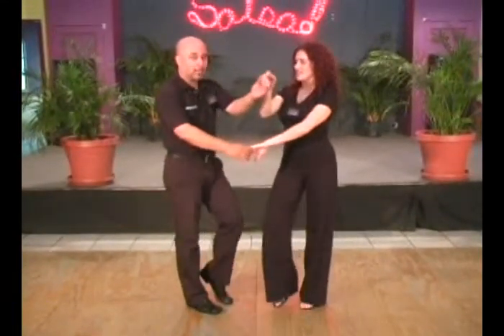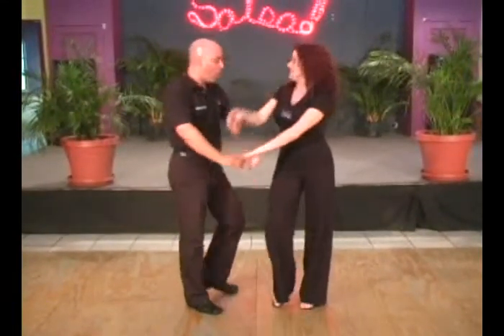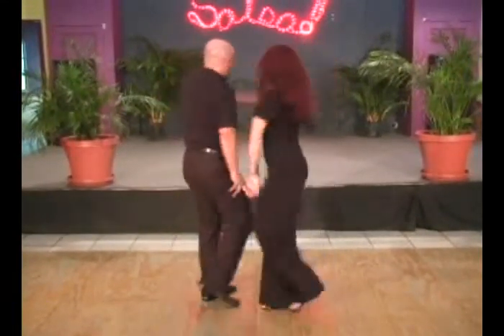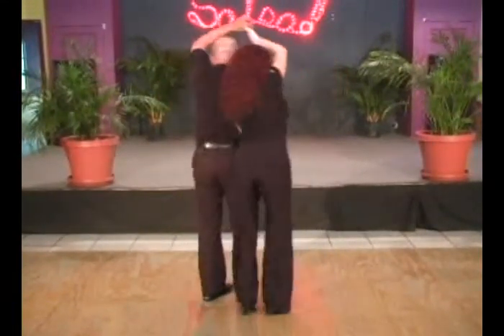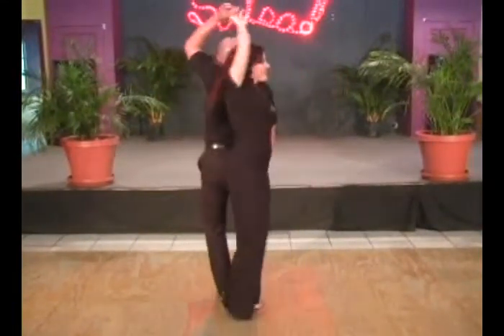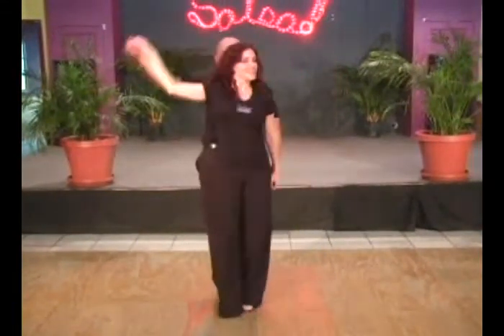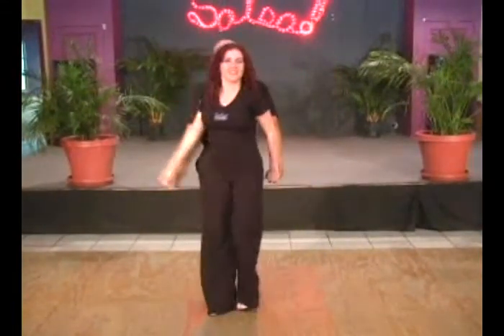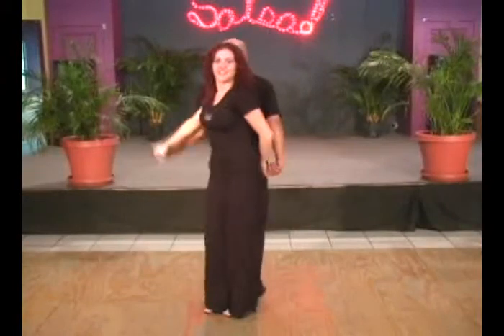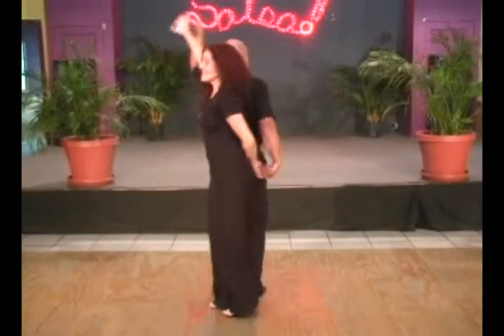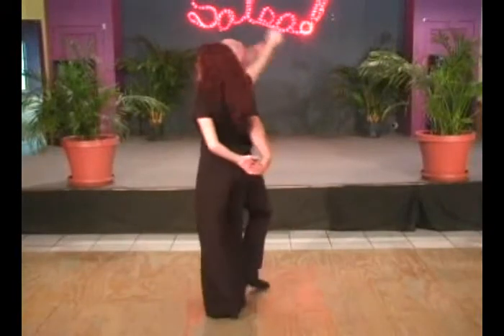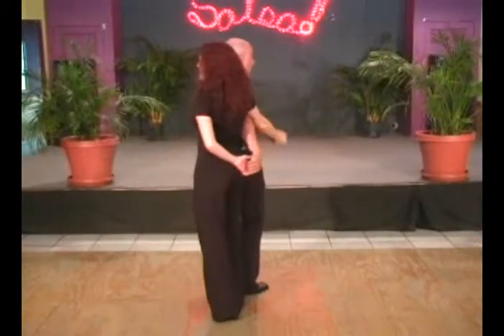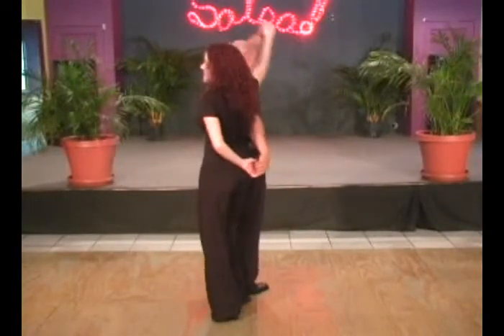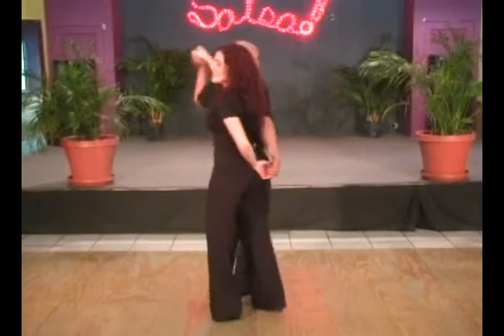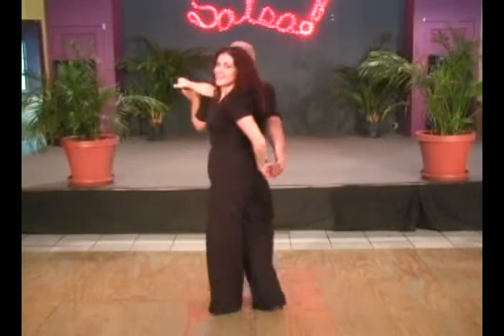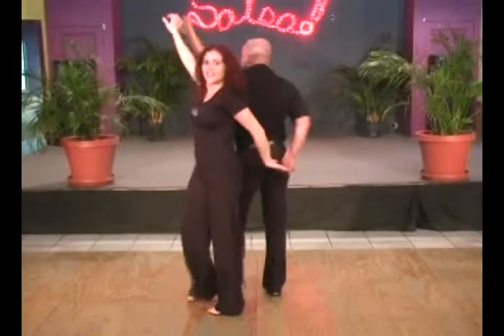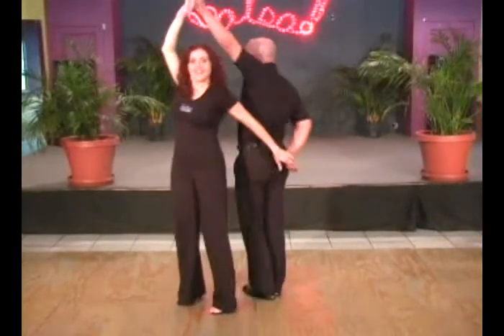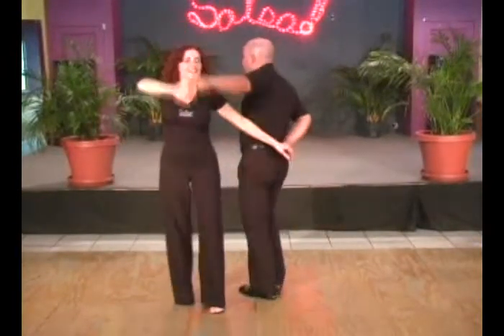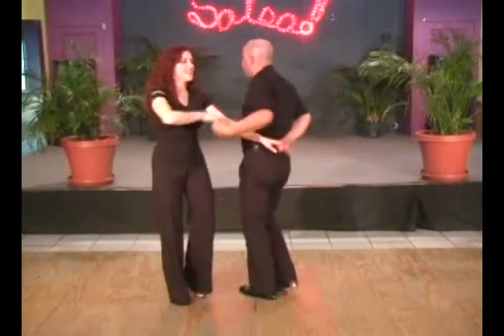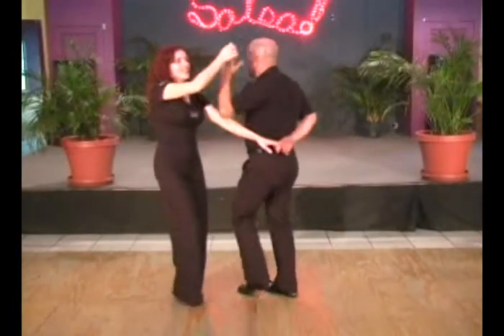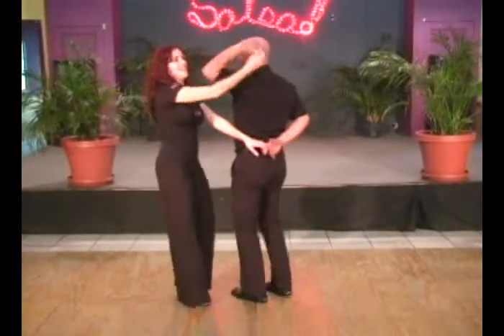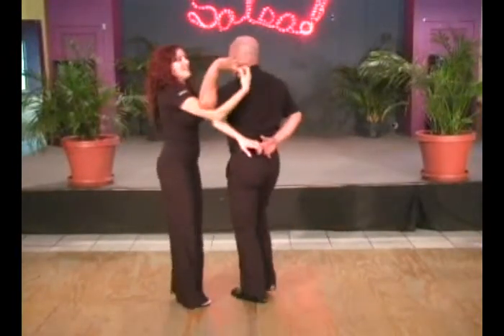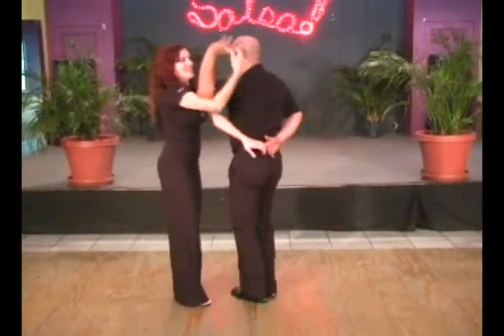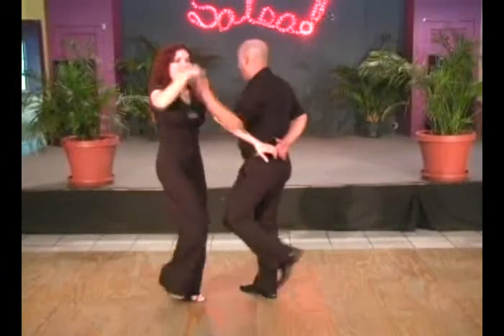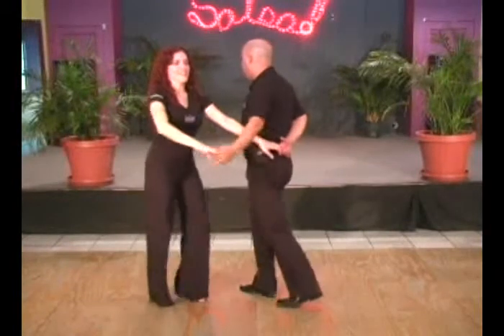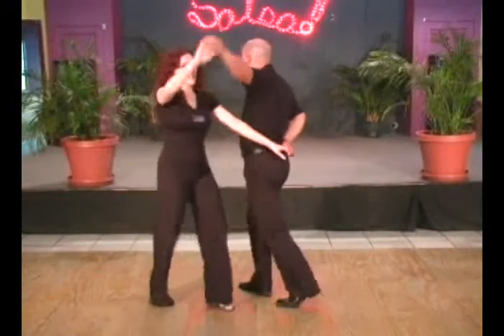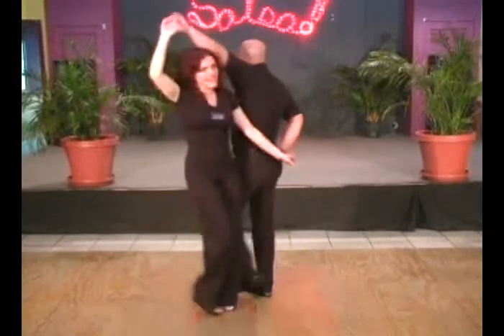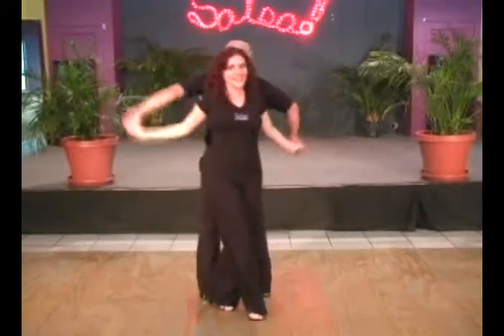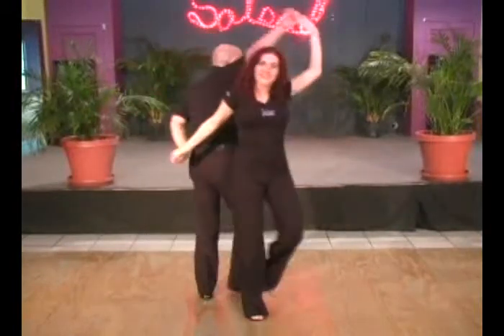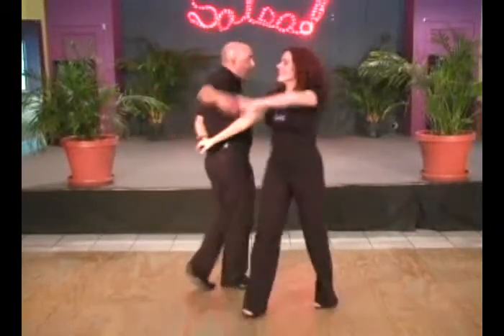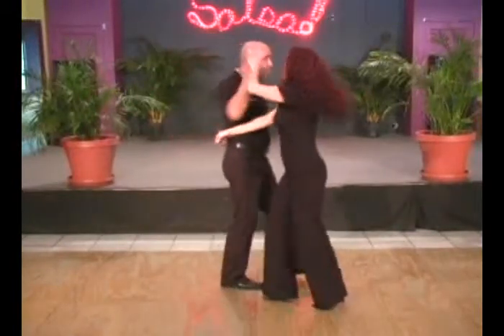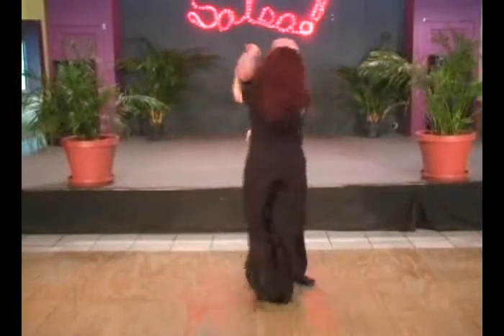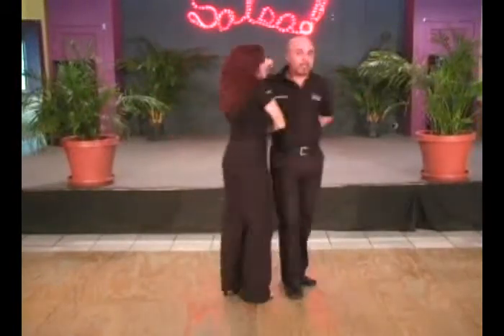And one, two, three, five, six, seven. One, two, three, five, six, seven. One, two, three, five, six, seven.